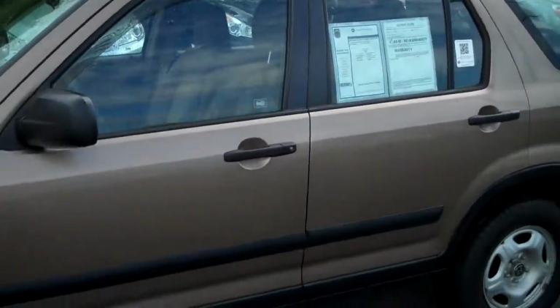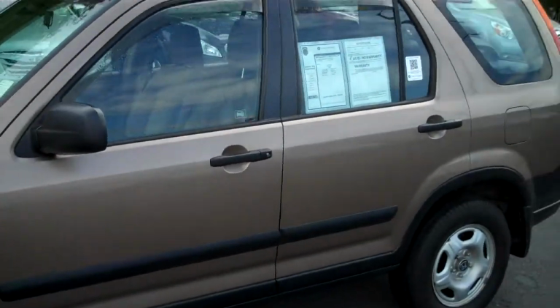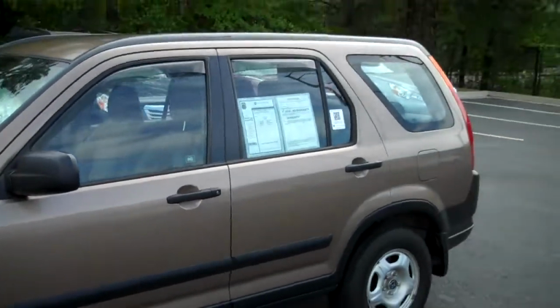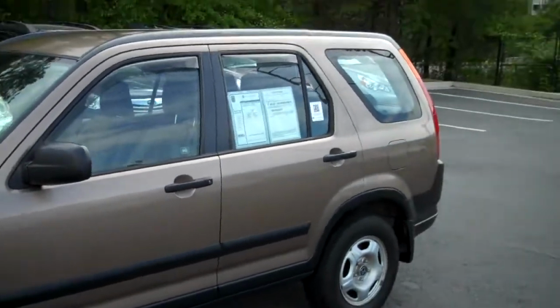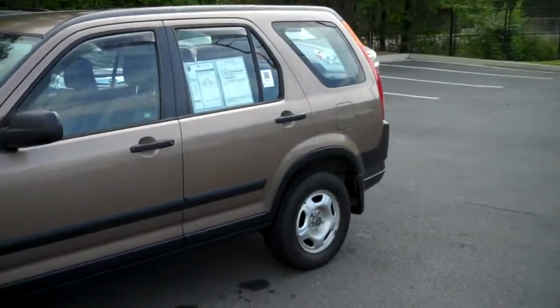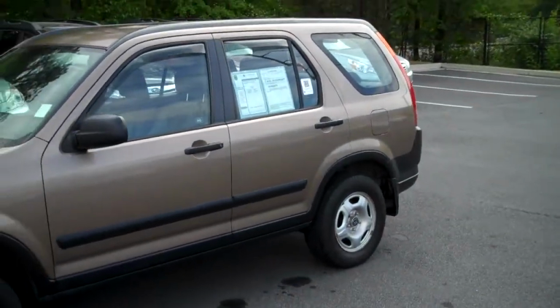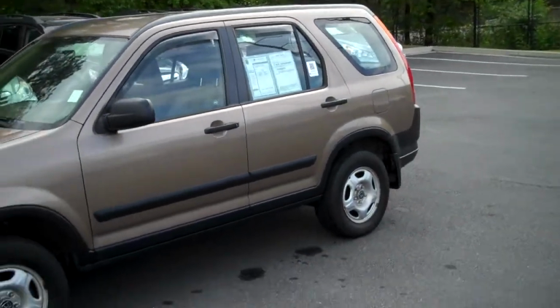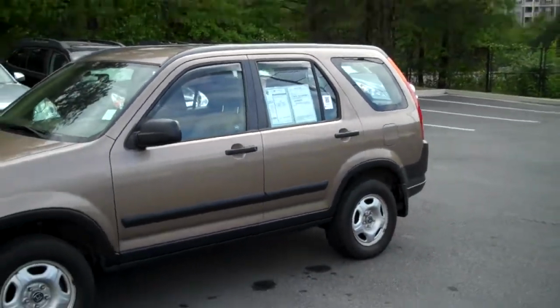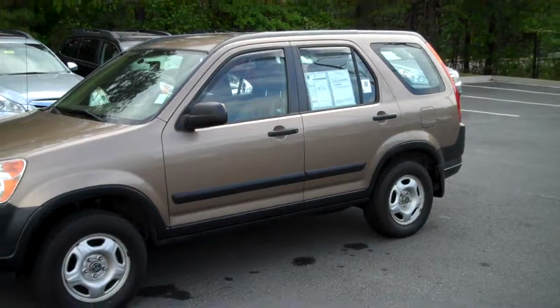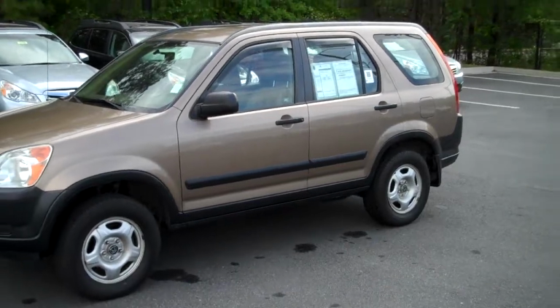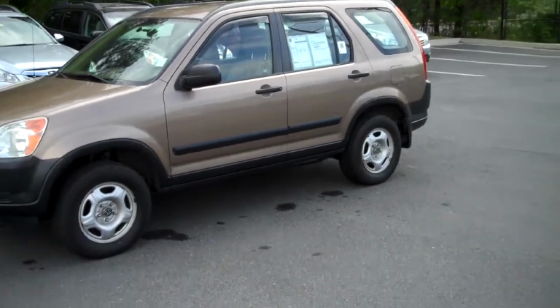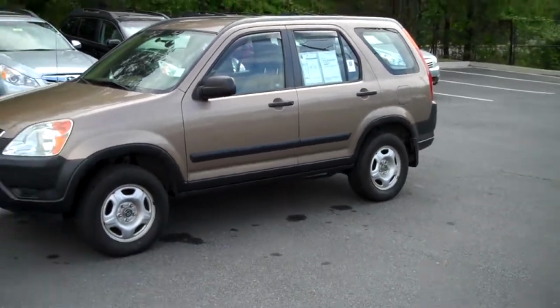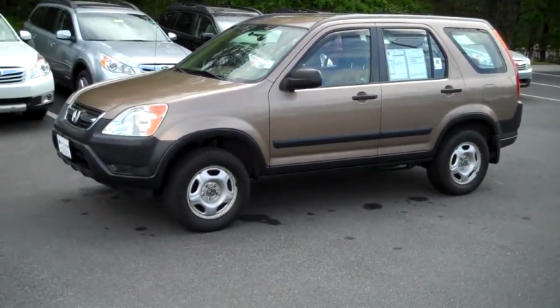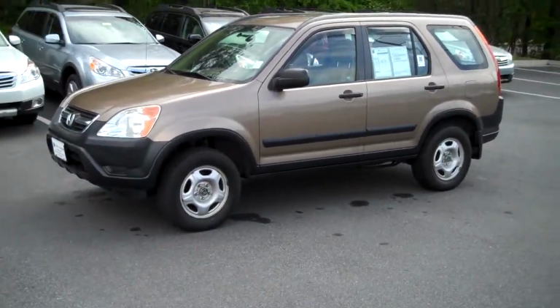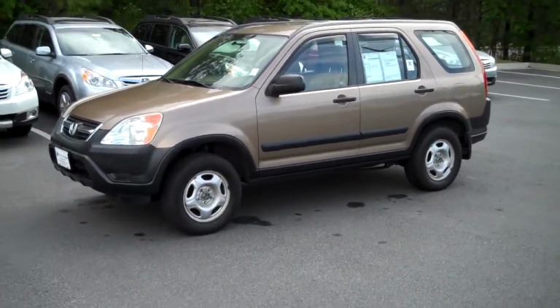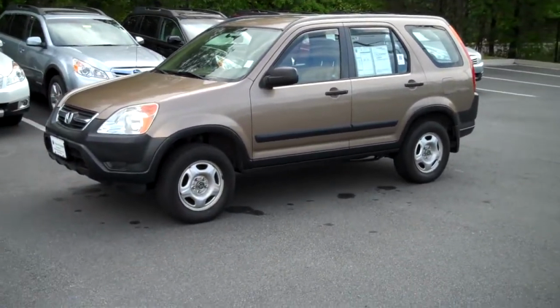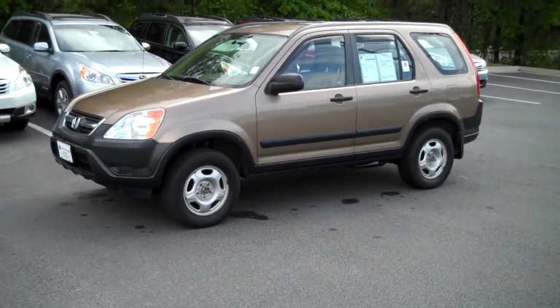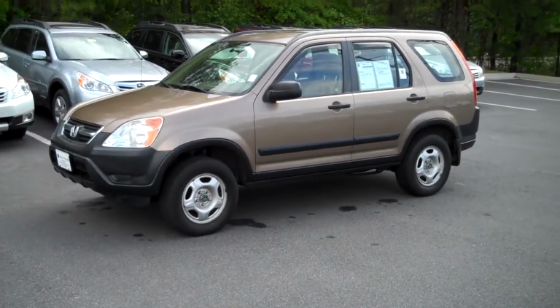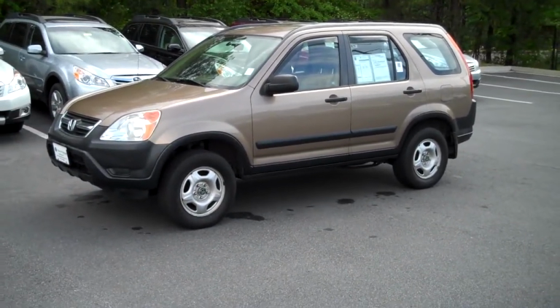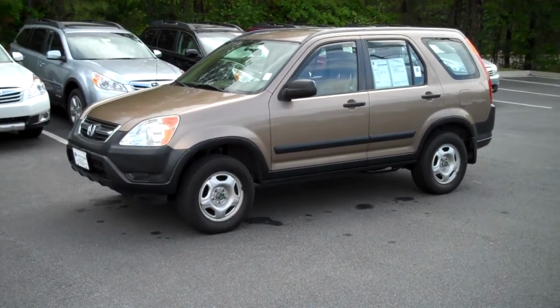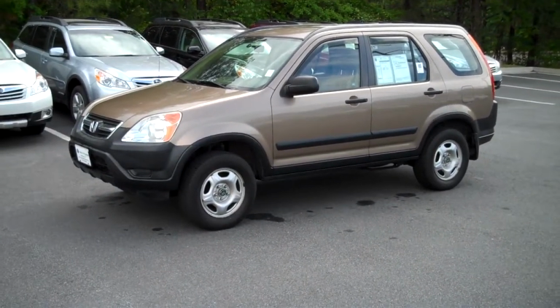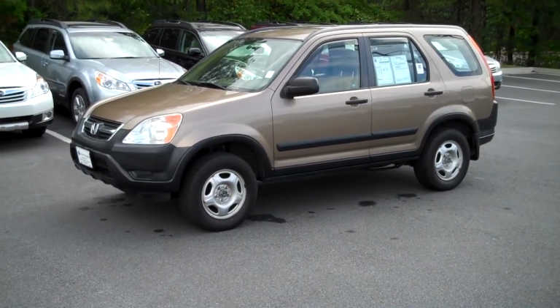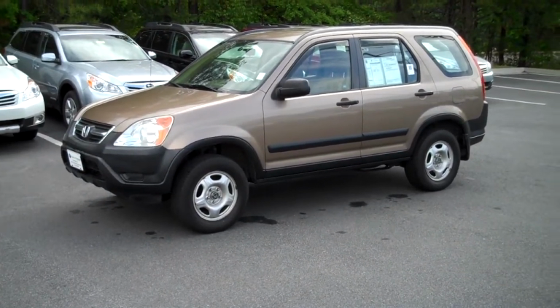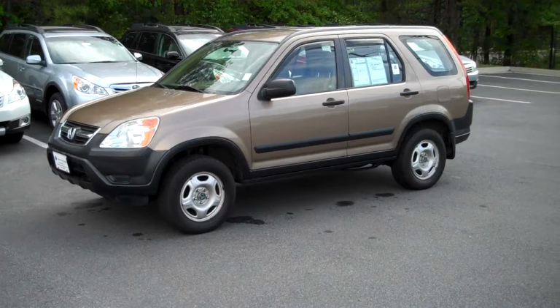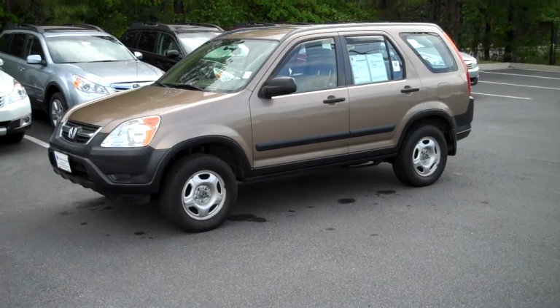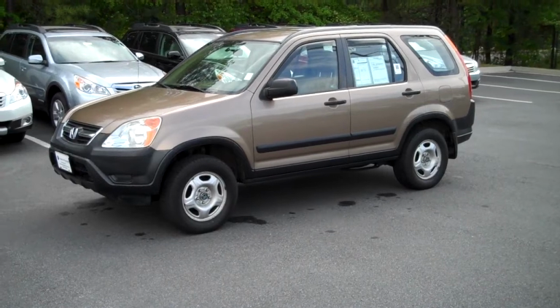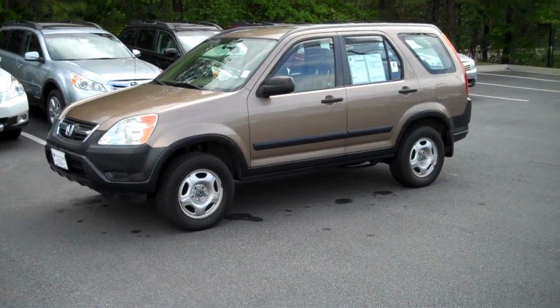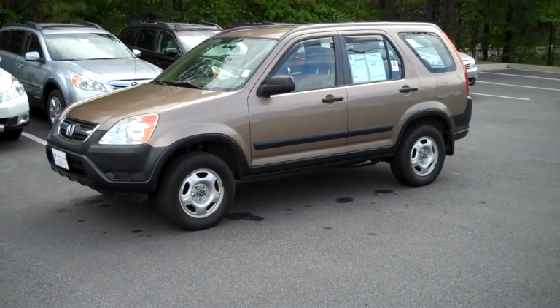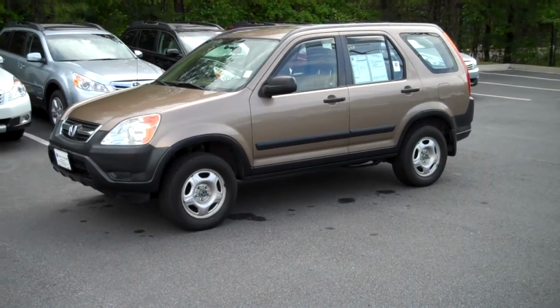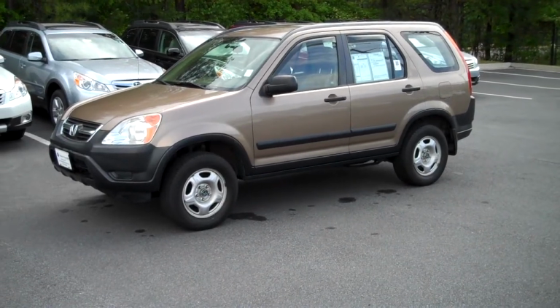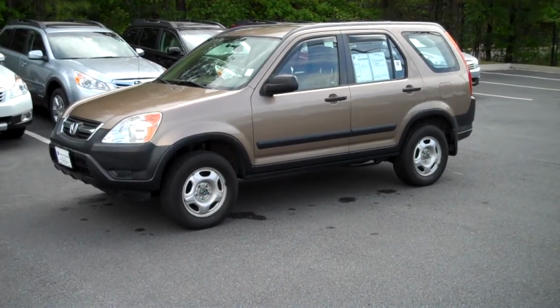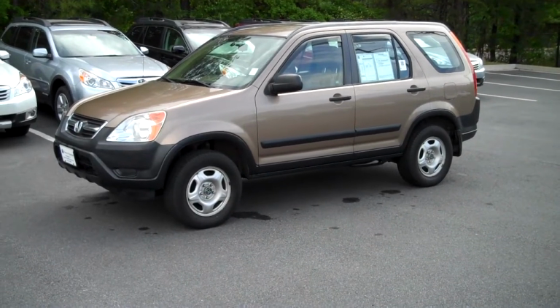The doors have a nice solid sound to them when you close them. It's a good solid vehicle. Thanks for watching. This is John here at Subaru of Kennesaw once again with our 2002 Honda CR-V.